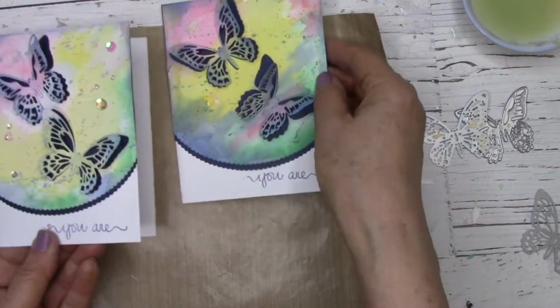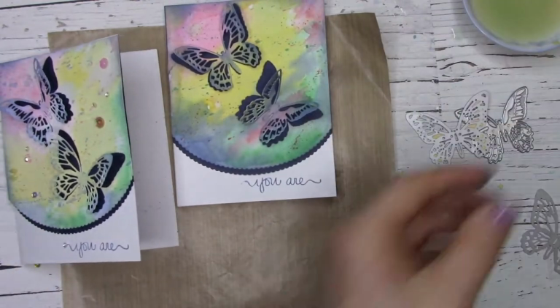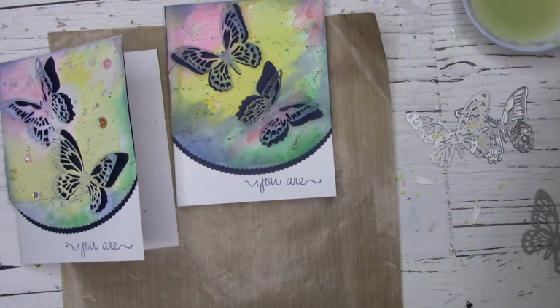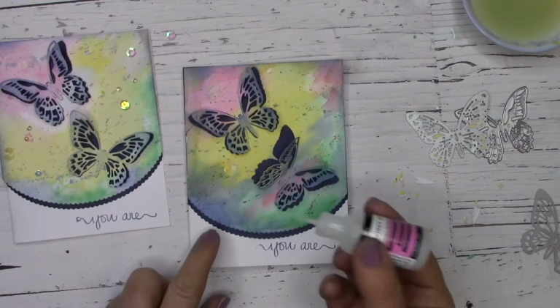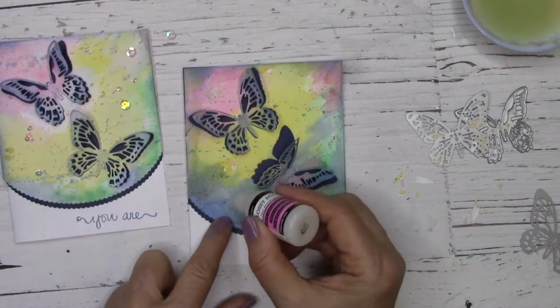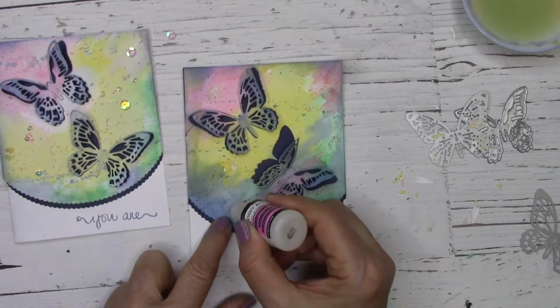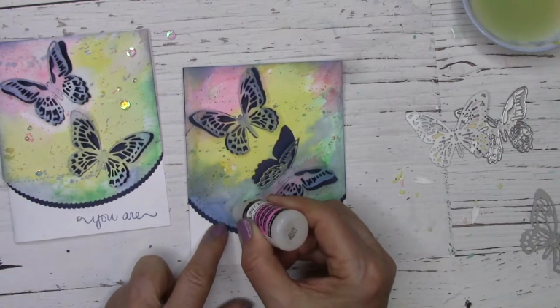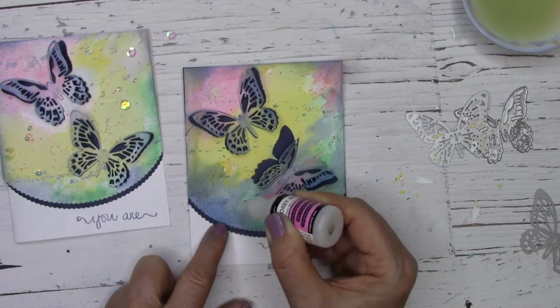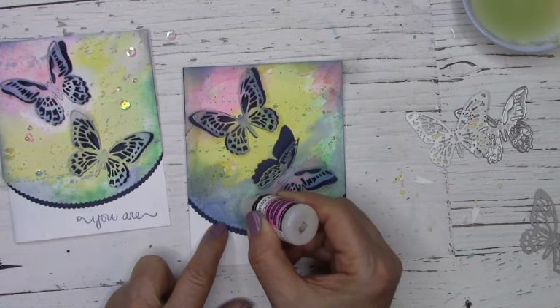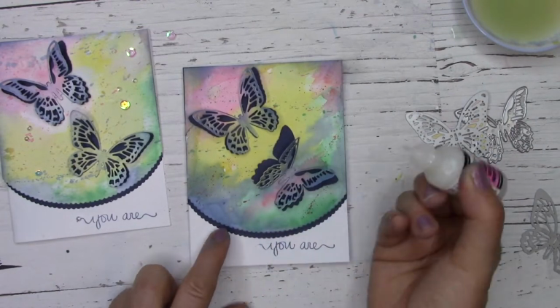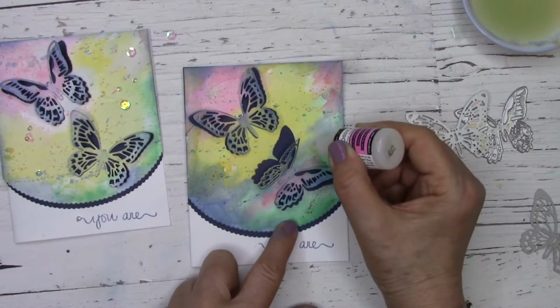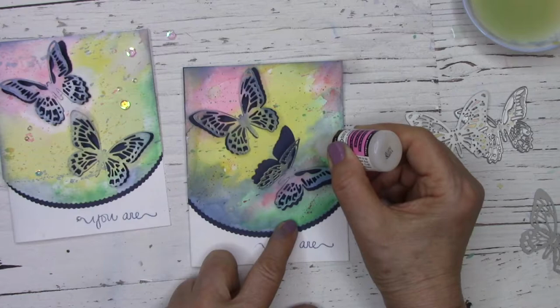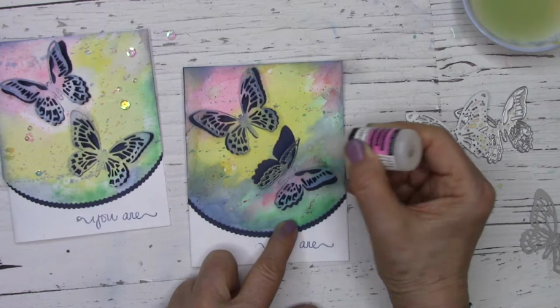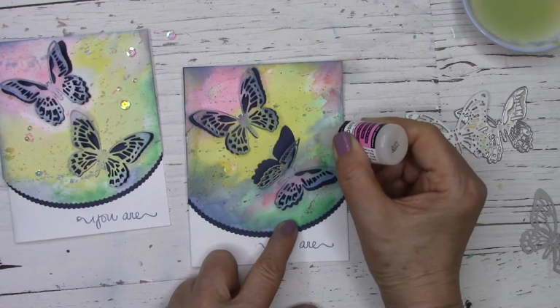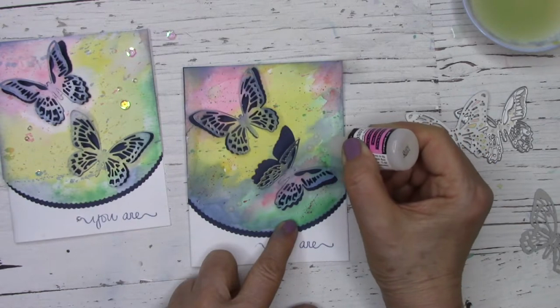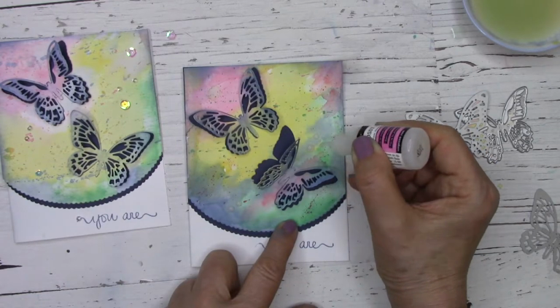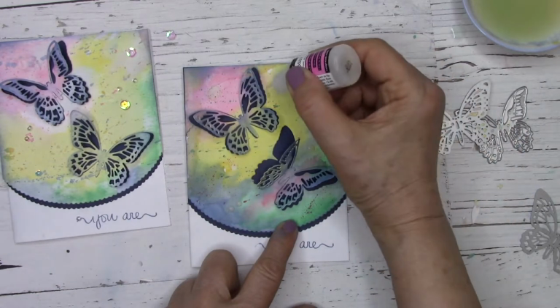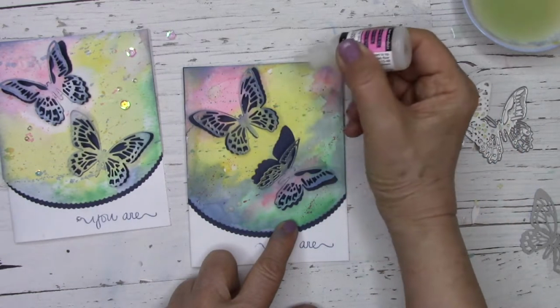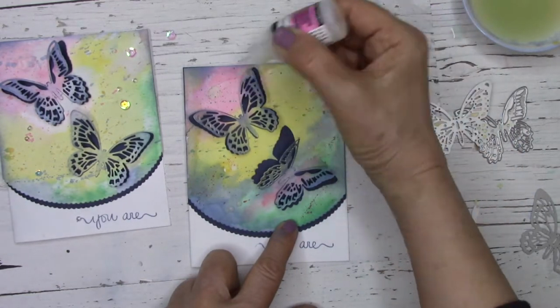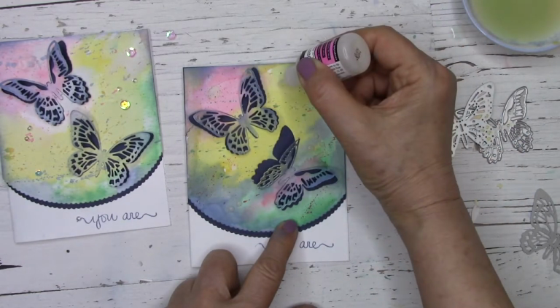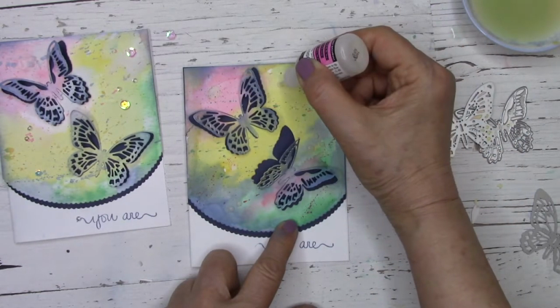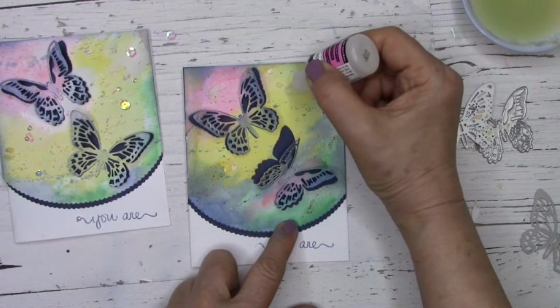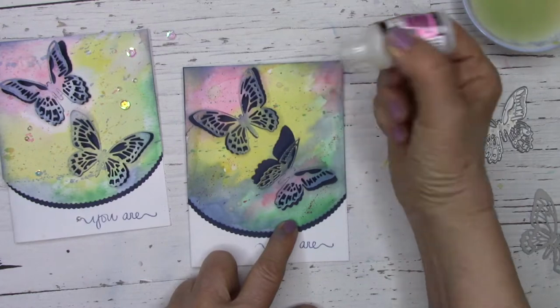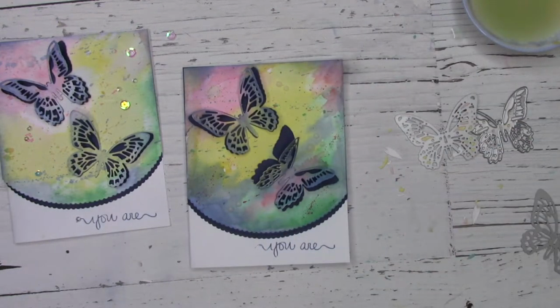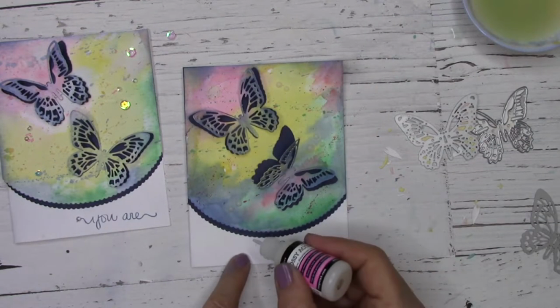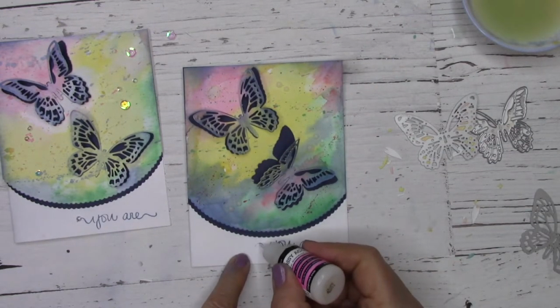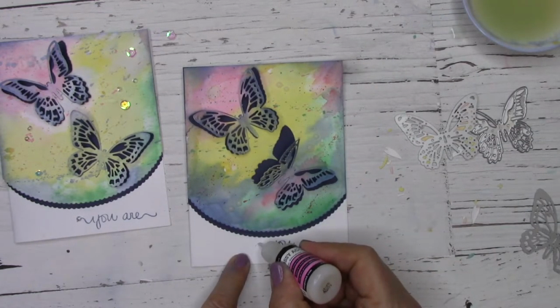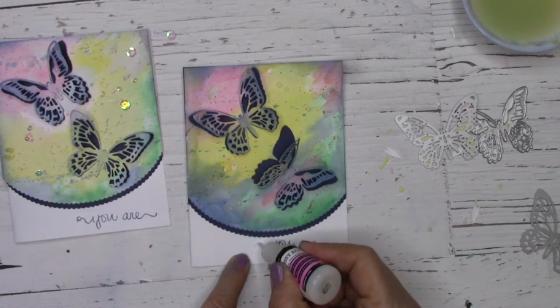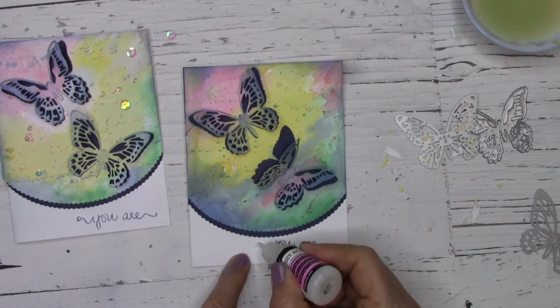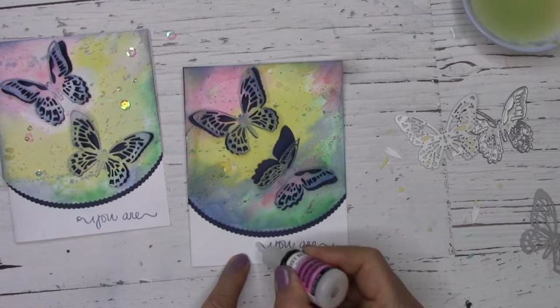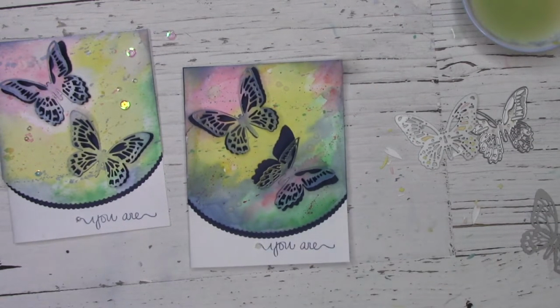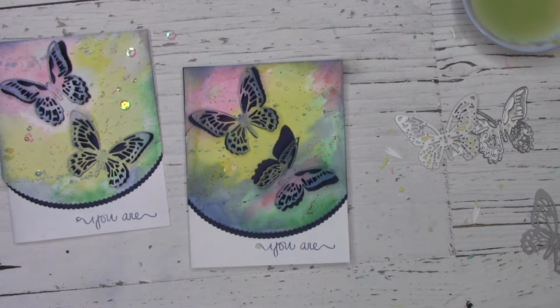Now if you're anything like me you love glitter and sparkle, so I'm going to use some glossy accents to add some raindrops onto my panel as well as some sequins too. This is an extra step you don't have to do if it's not in your taste, but it is definitely for me.